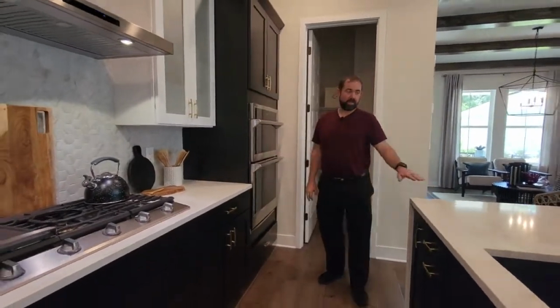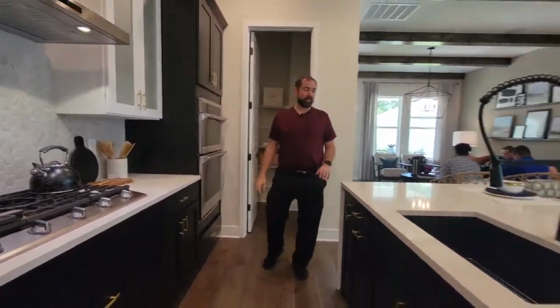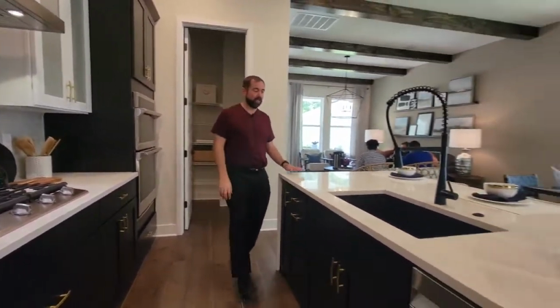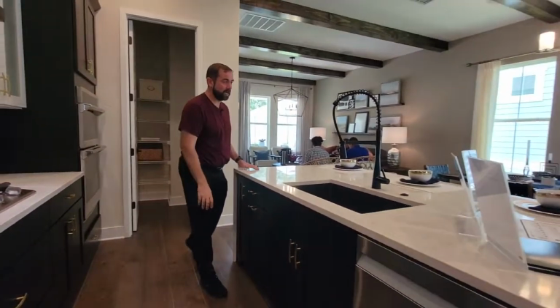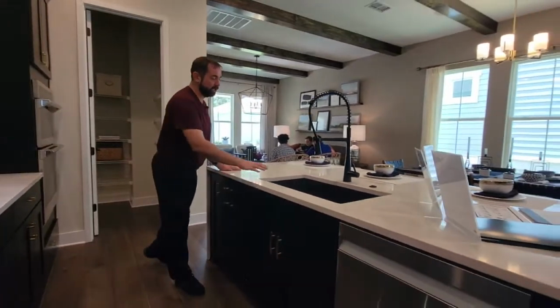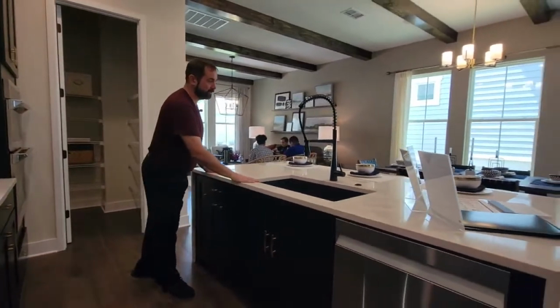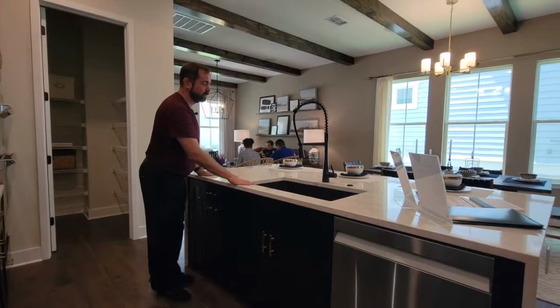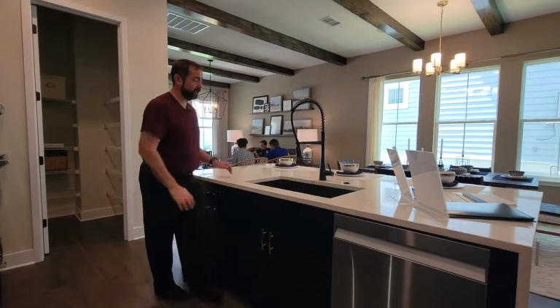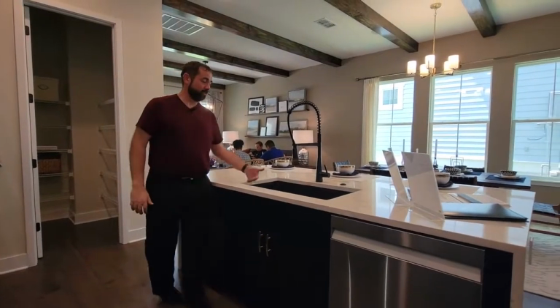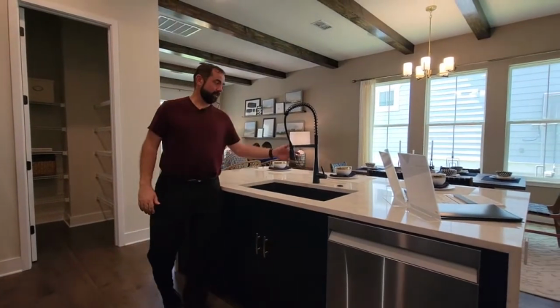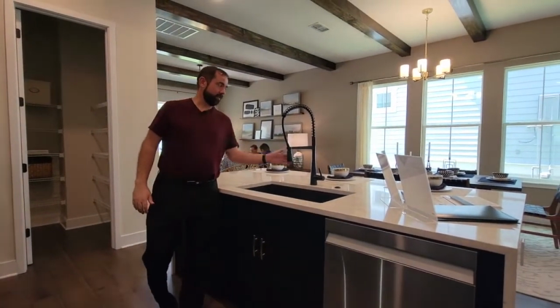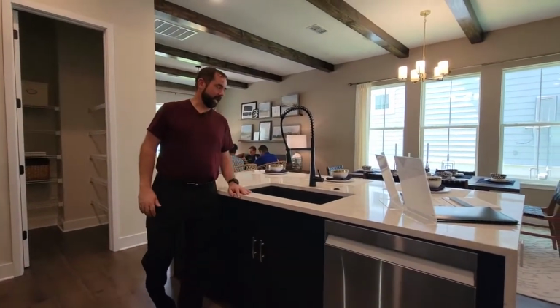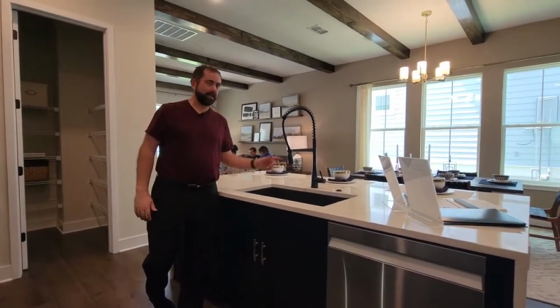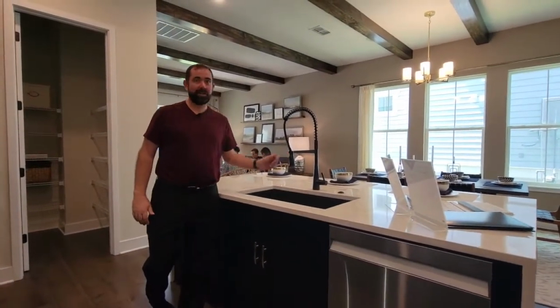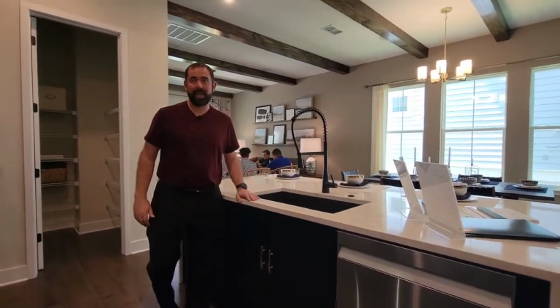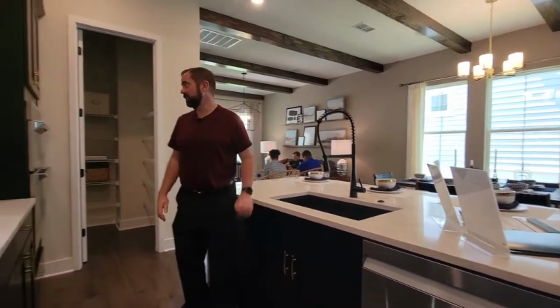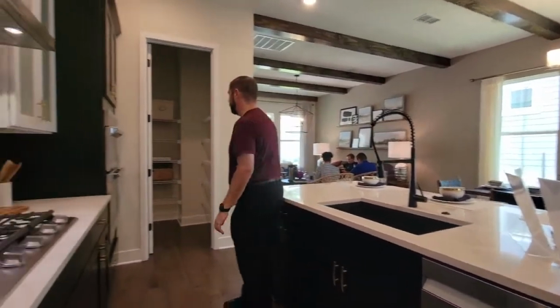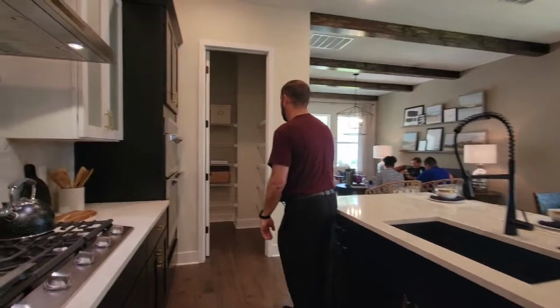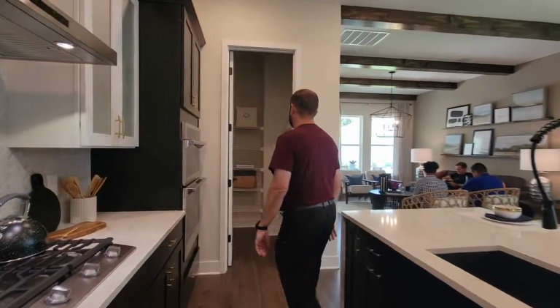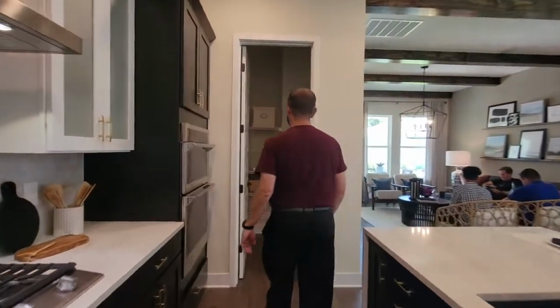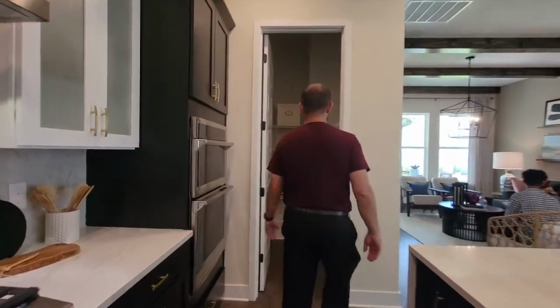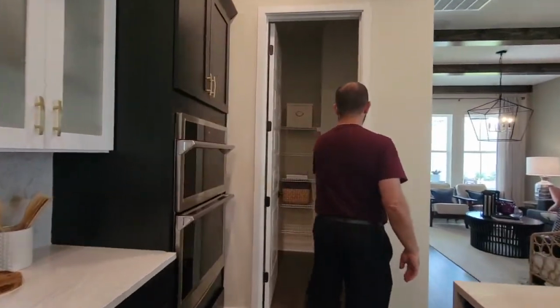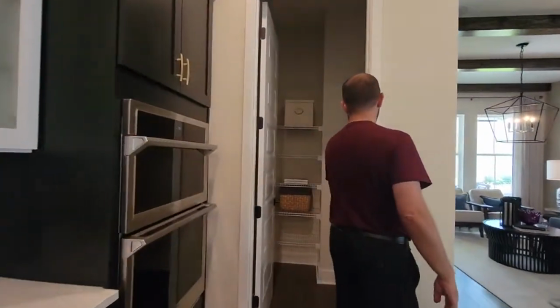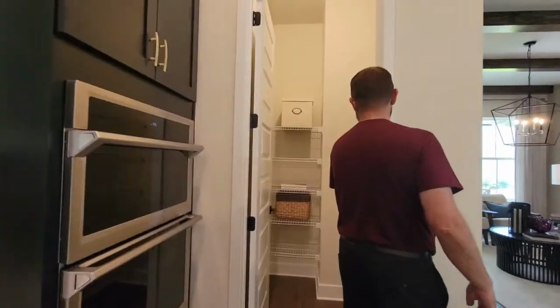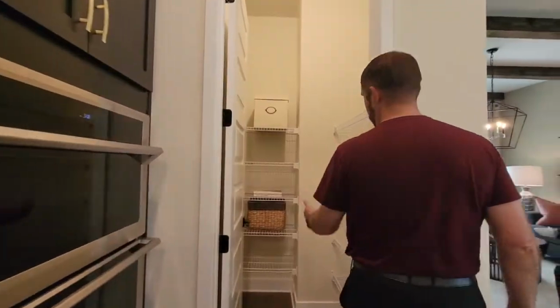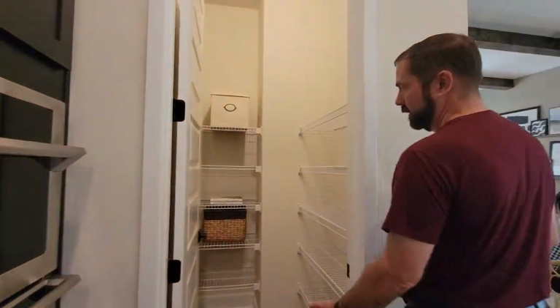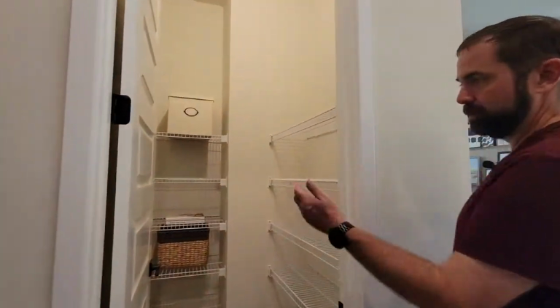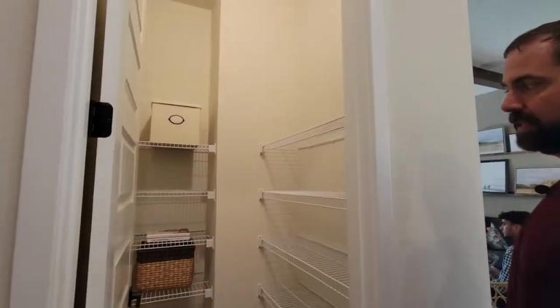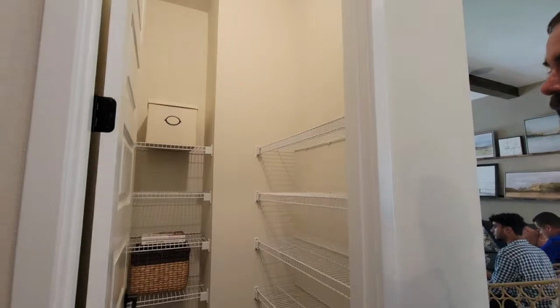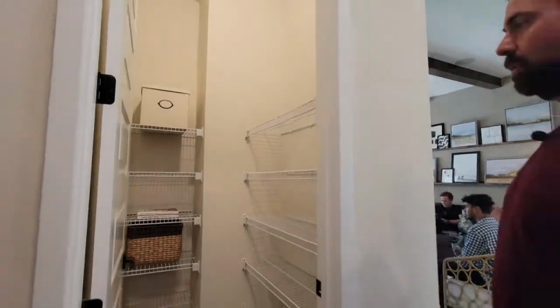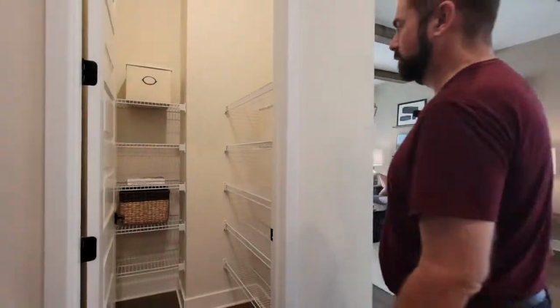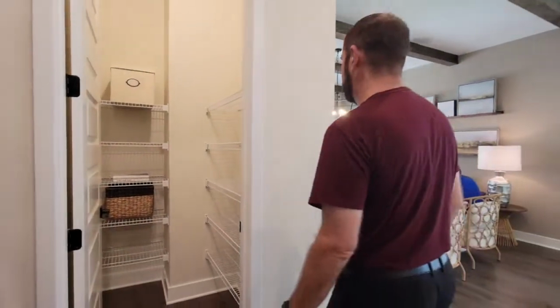On this side we do have that center island, and of course this really beautiful sink — very deep — and a really high-end faucet as well. Behind me is the pantry. I believe it's just a sensor light. Yeah, sensor light. So you have plenty of space here to do all your storage.